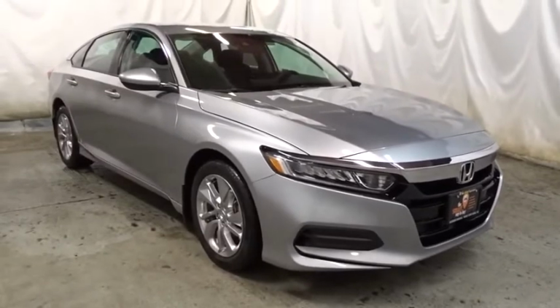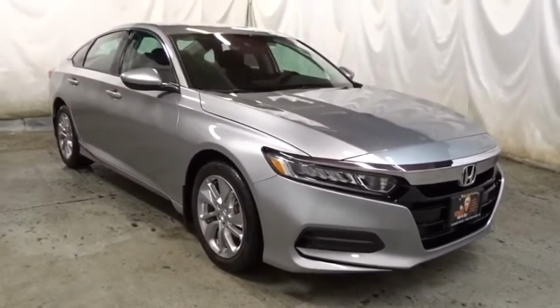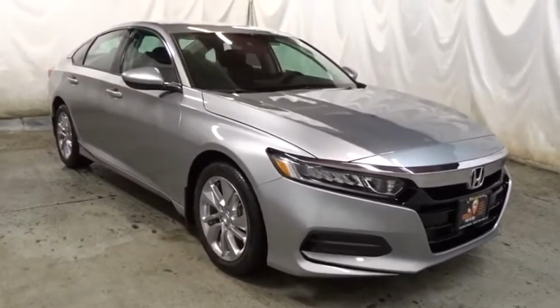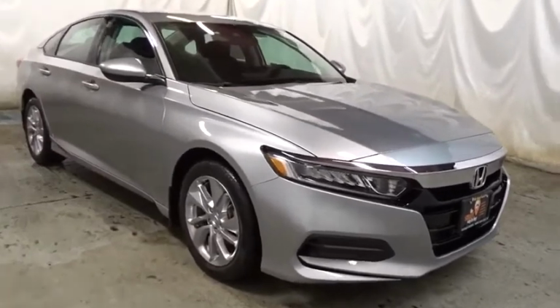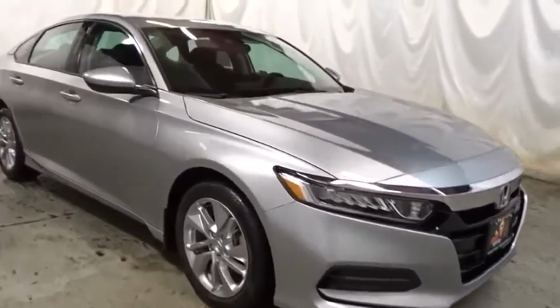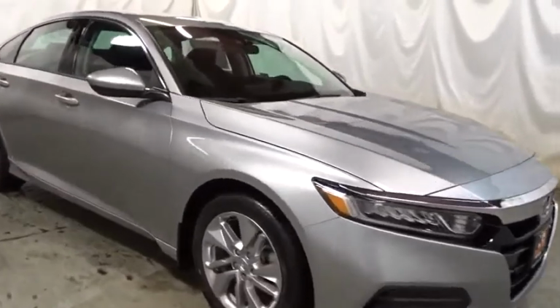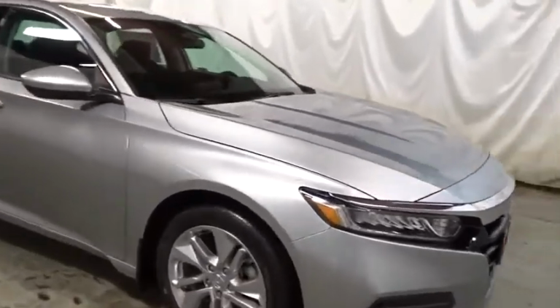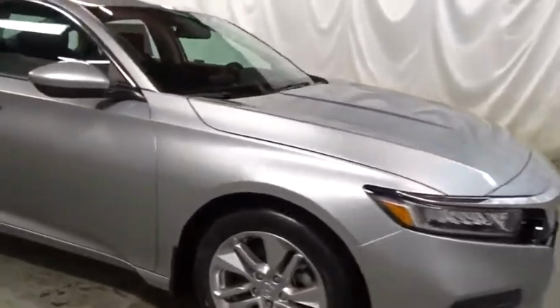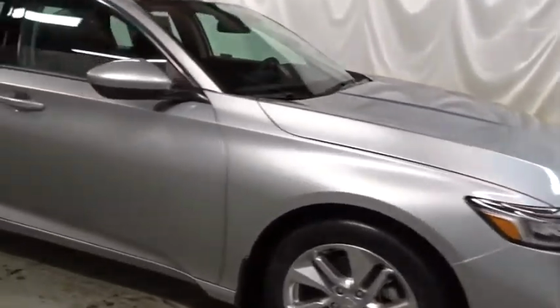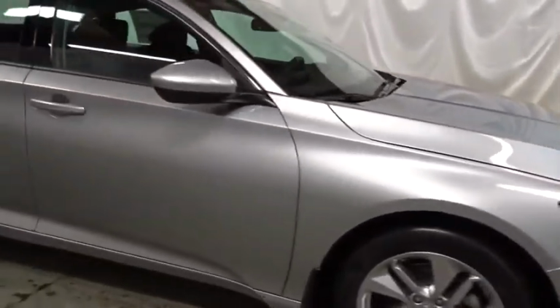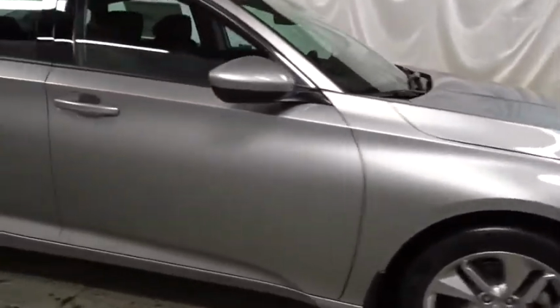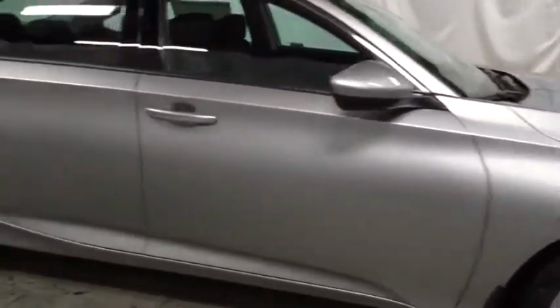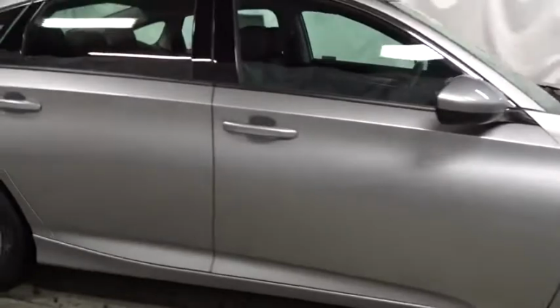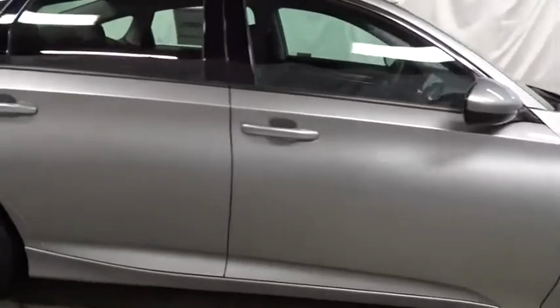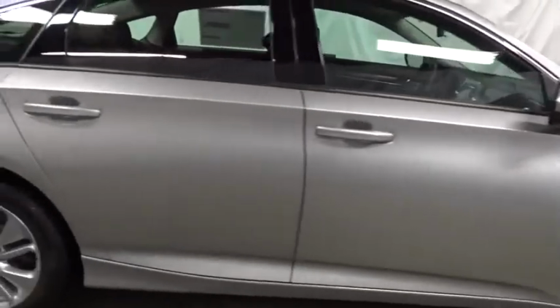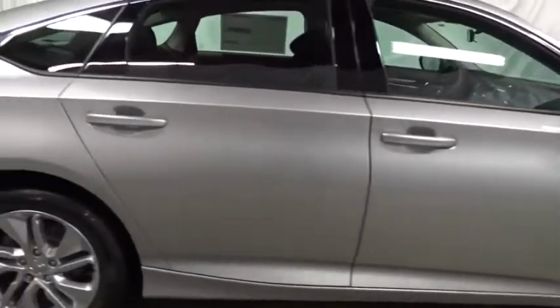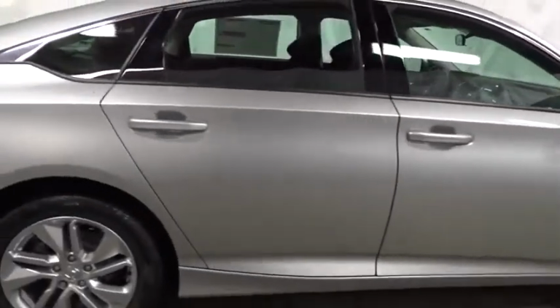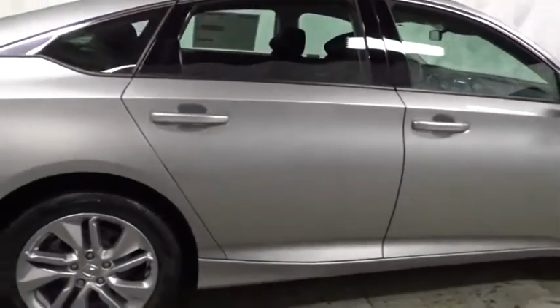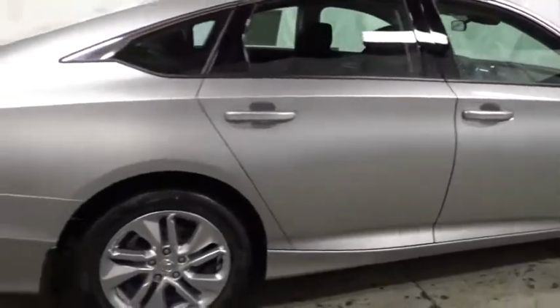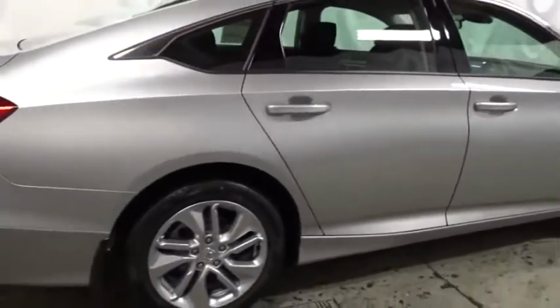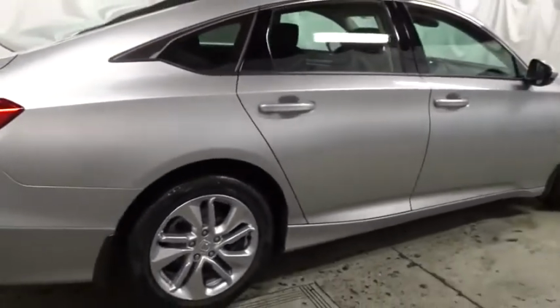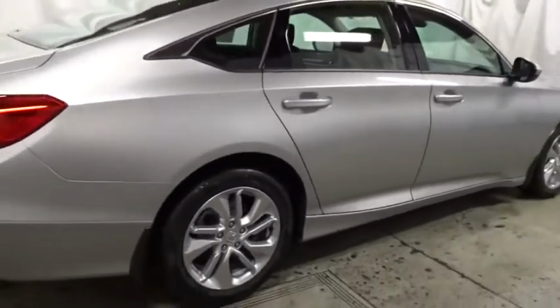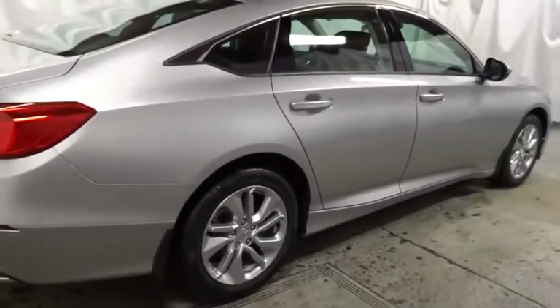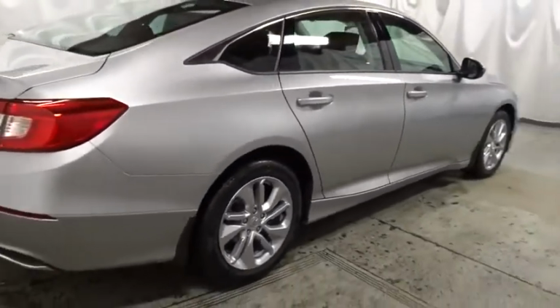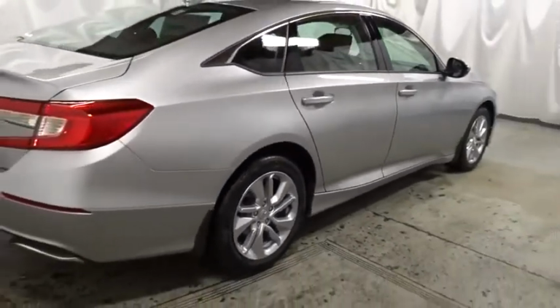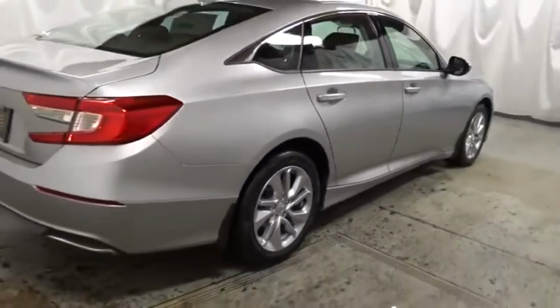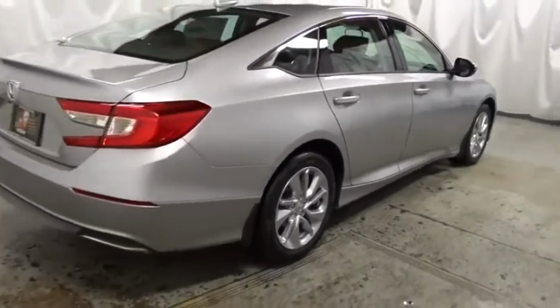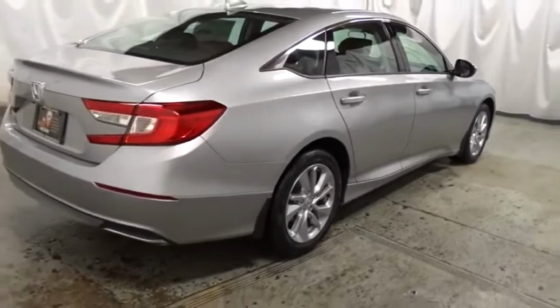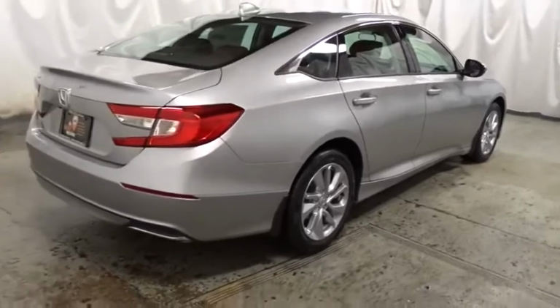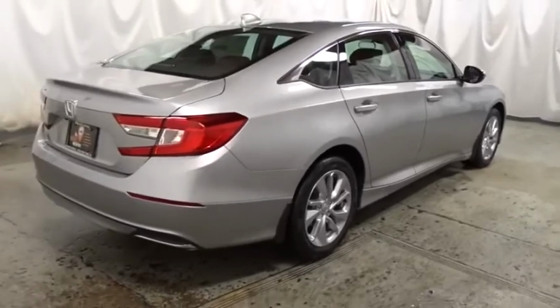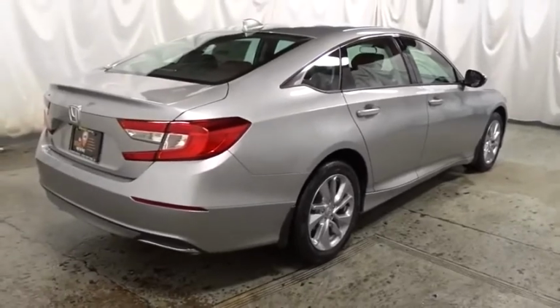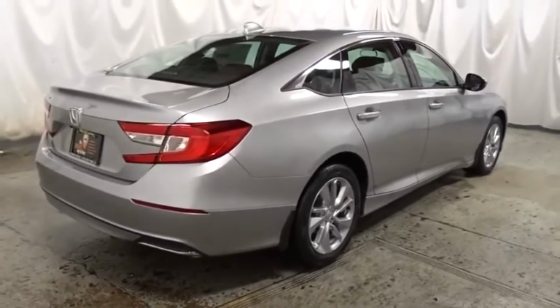Backup camera, lane departure warning, keyless entry, Bluetooth, front wheel drive, trip computer, brake assist, outside temperature gauge, day and night rear view mirror, tachometer.